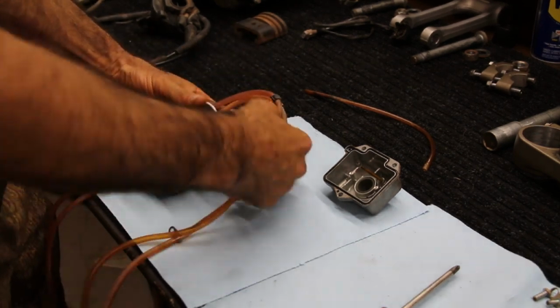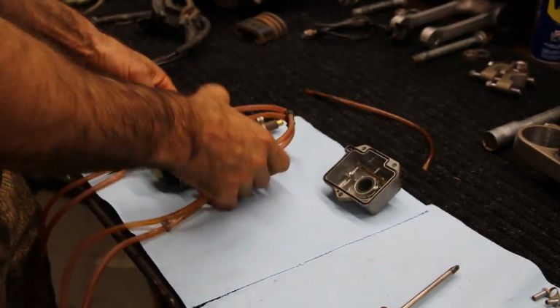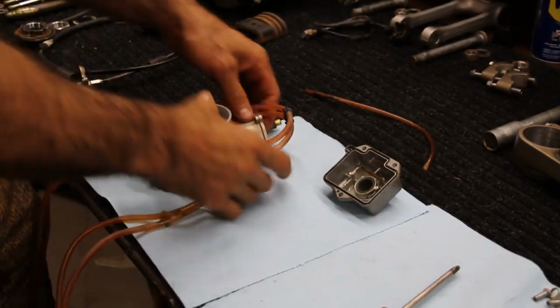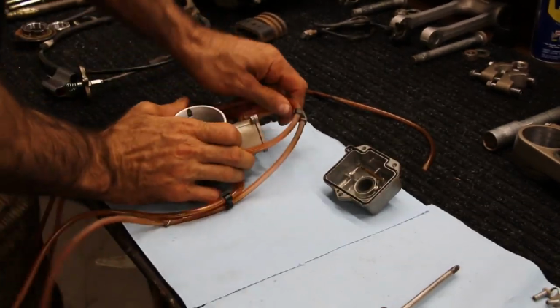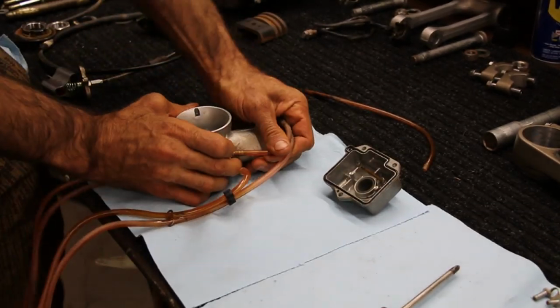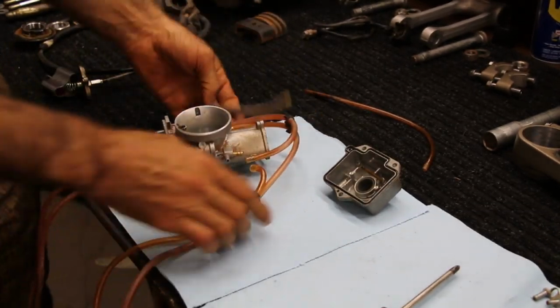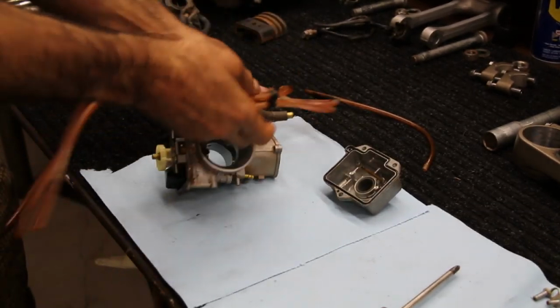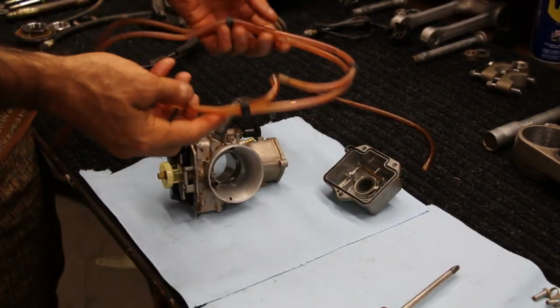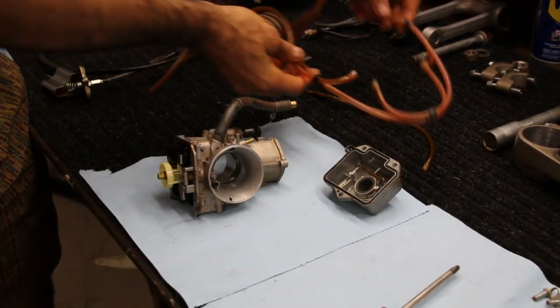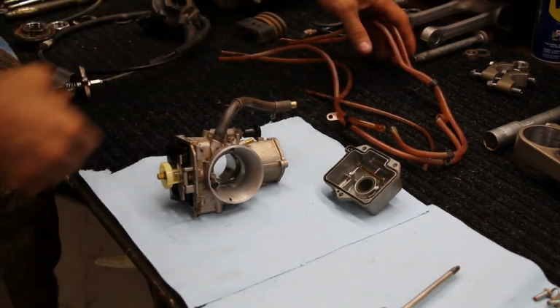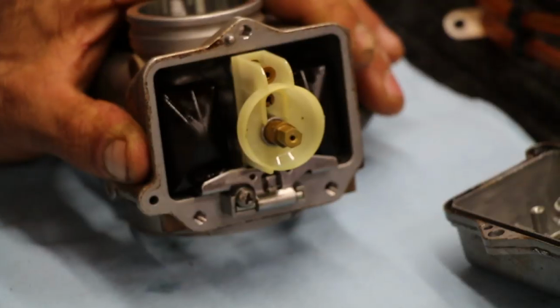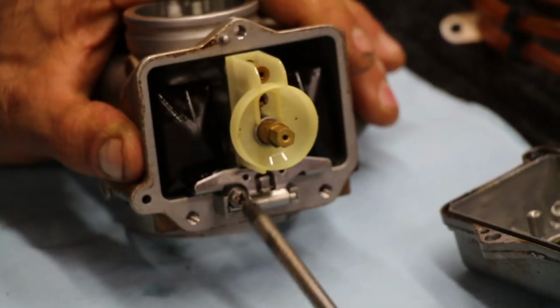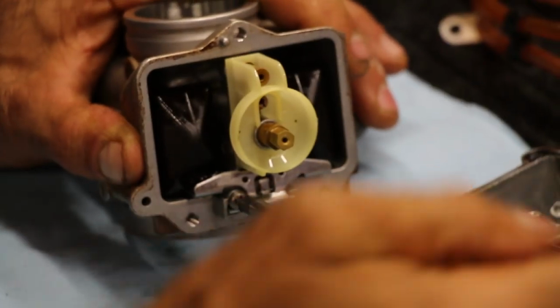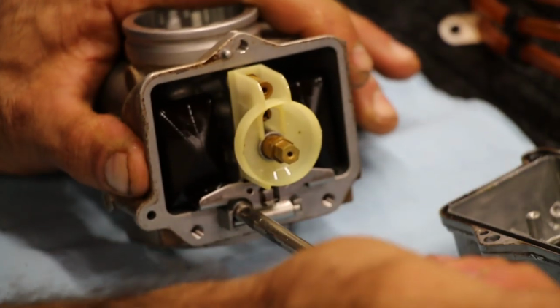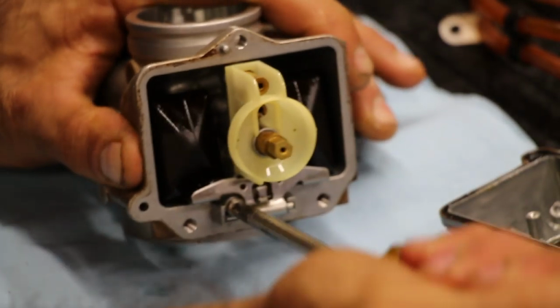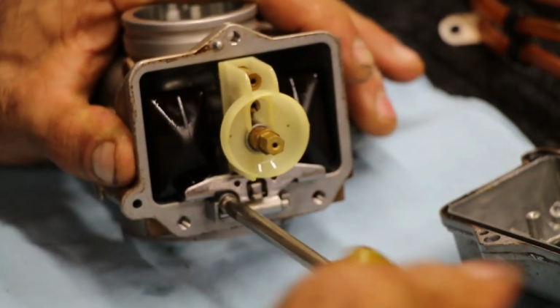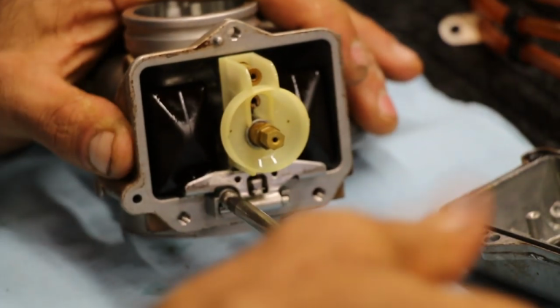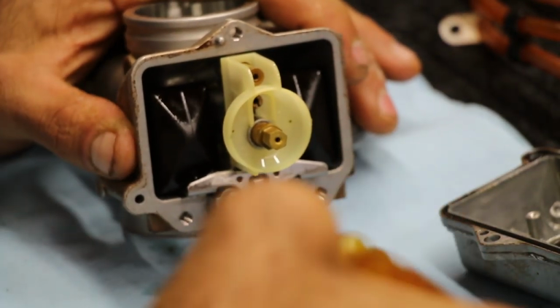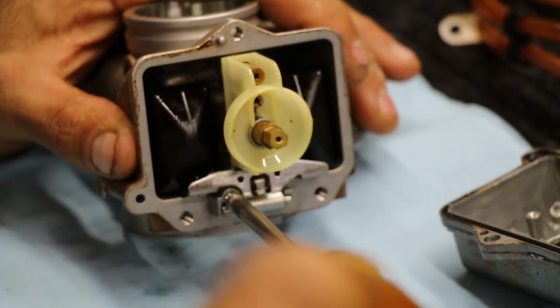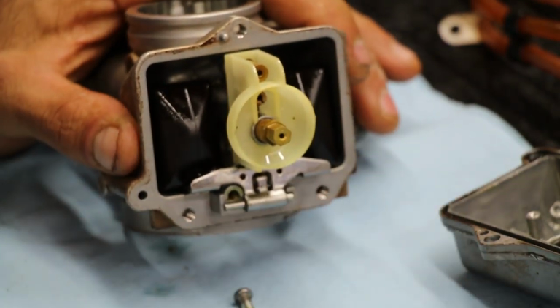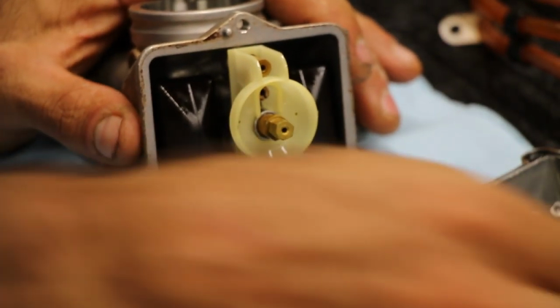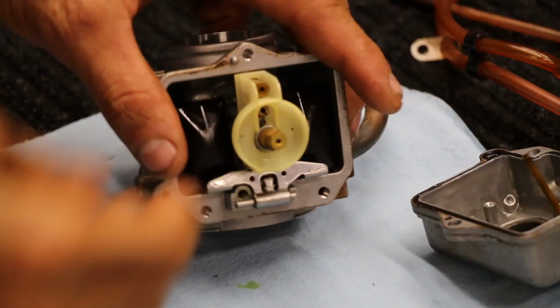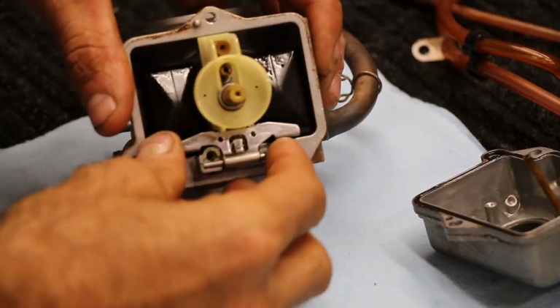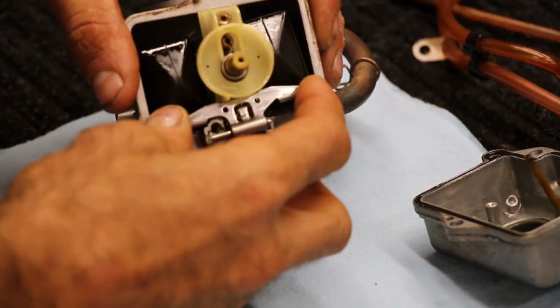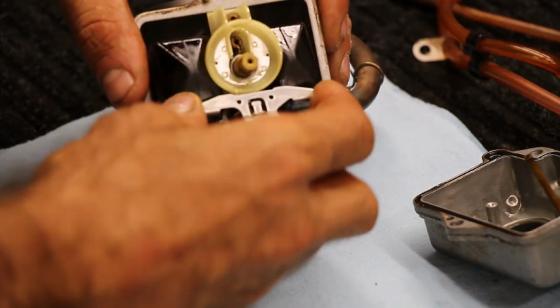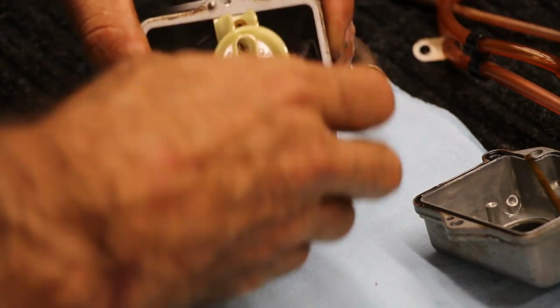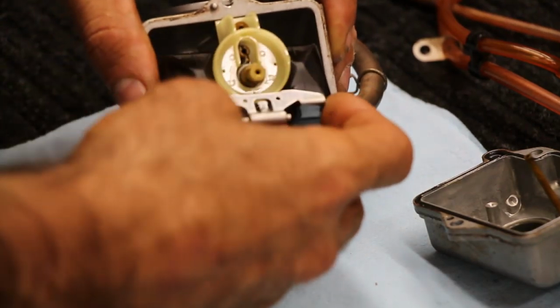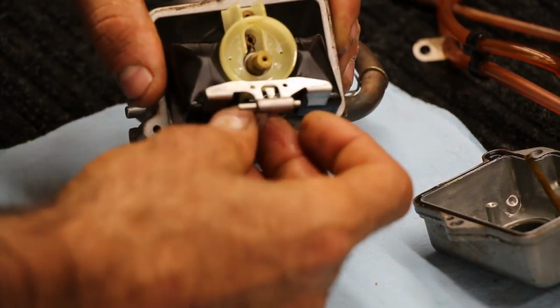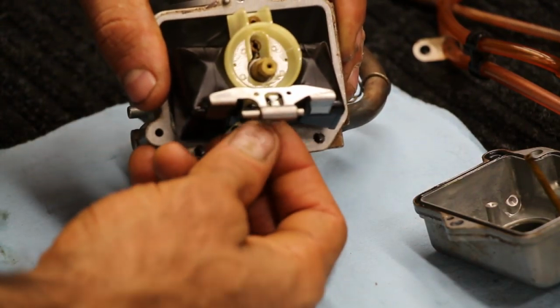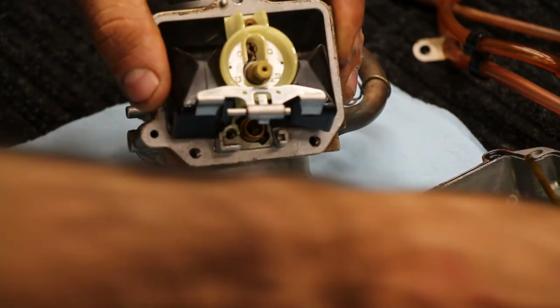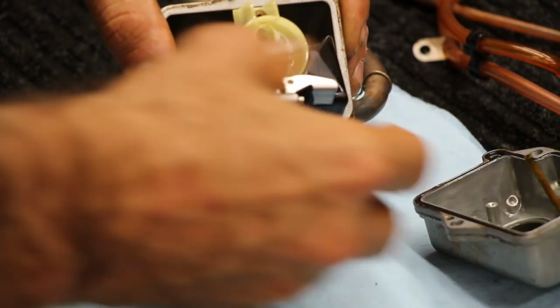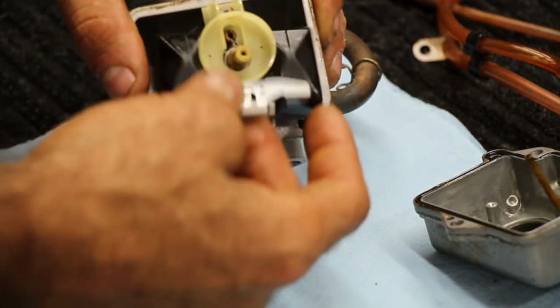Always a good idea to take a picture of where these vent hoses go with your phone, but they are pretty self-explanatory where they need to go back to. Now it's time to remove the float — there's one screw here. Remove the float and remove the float needle.